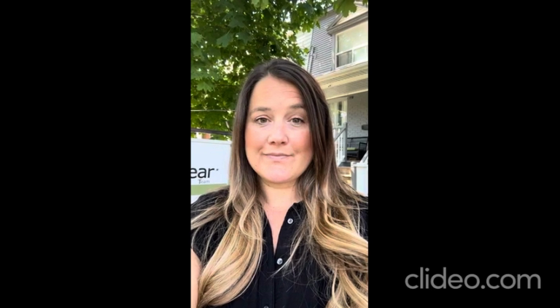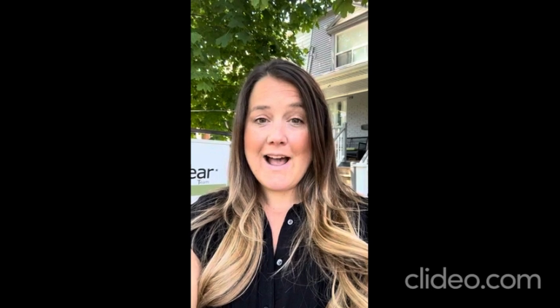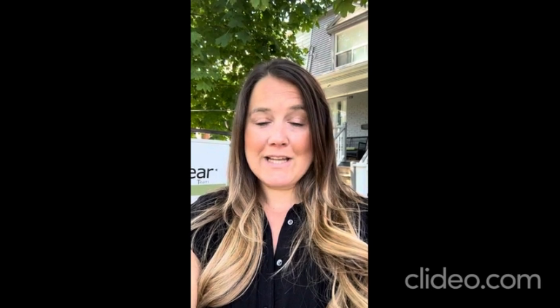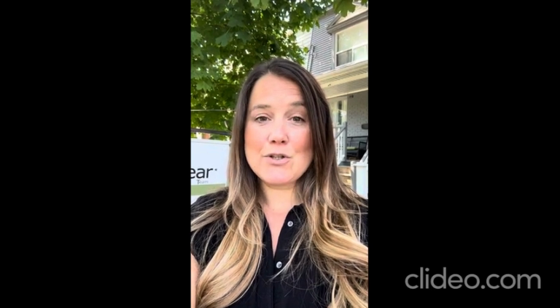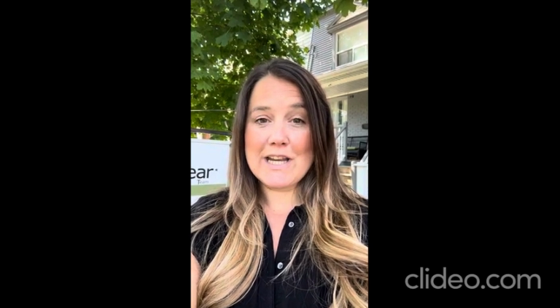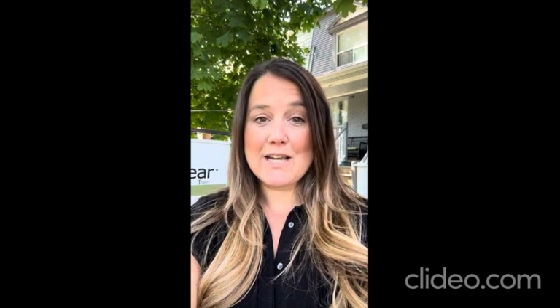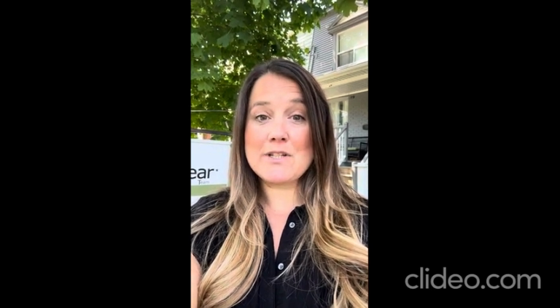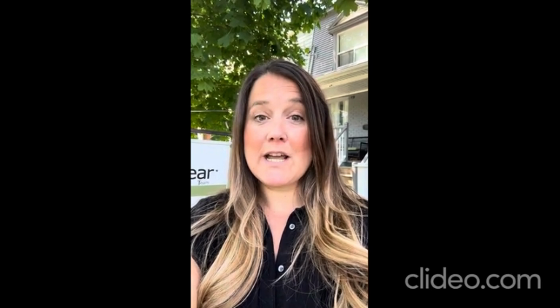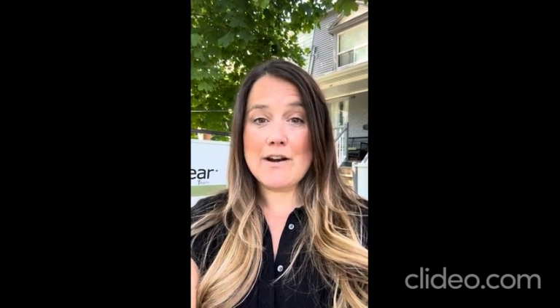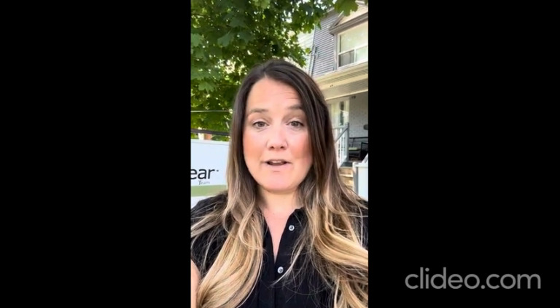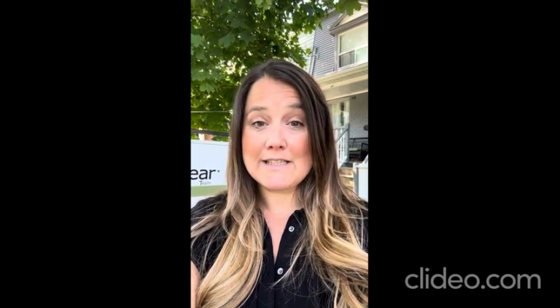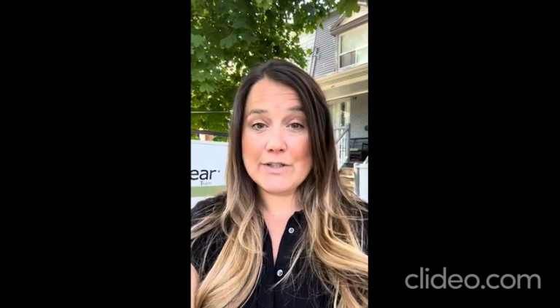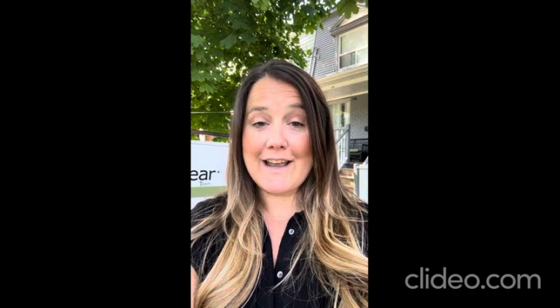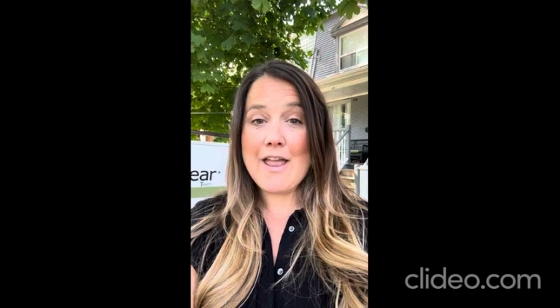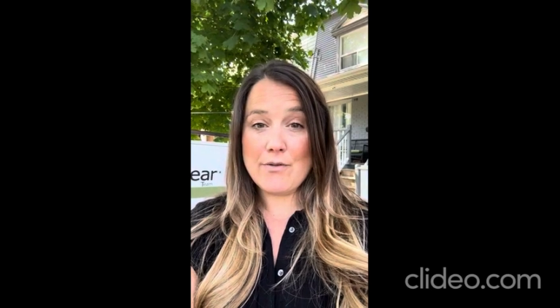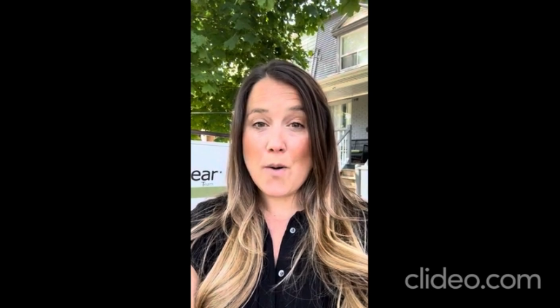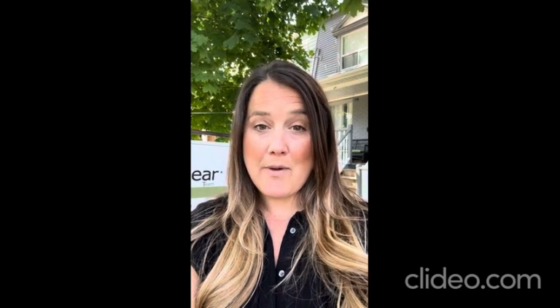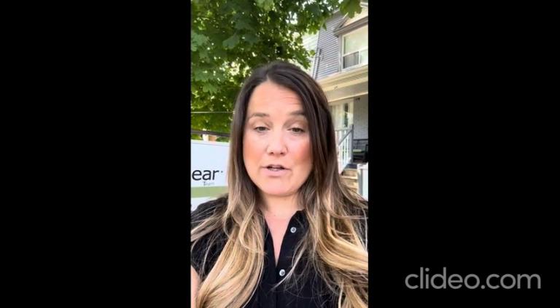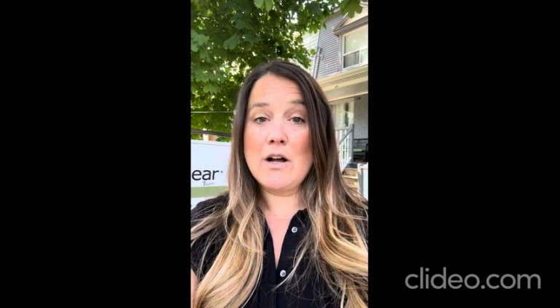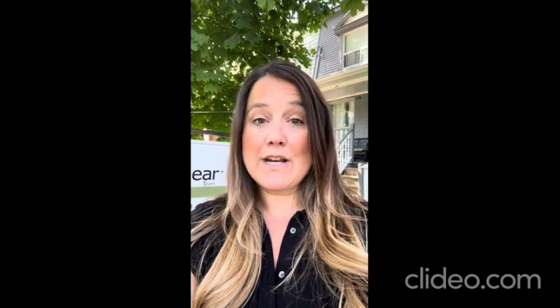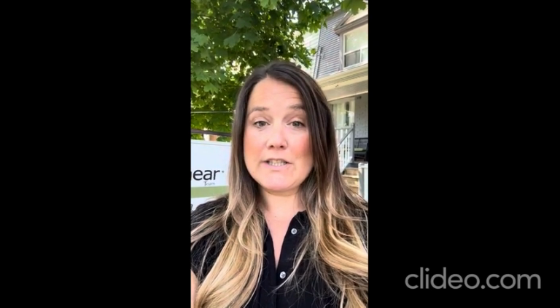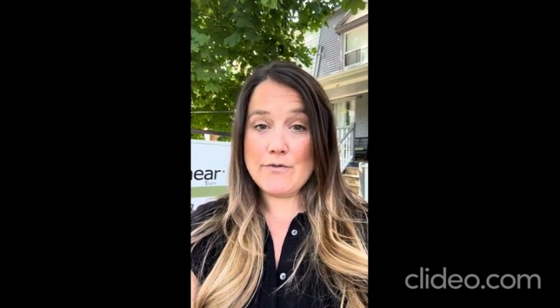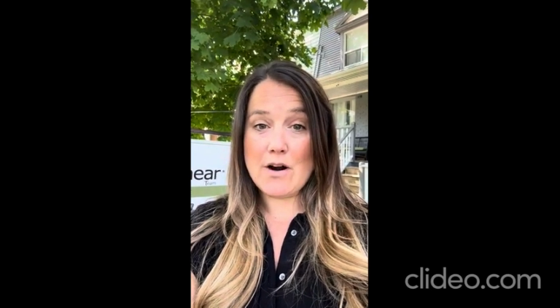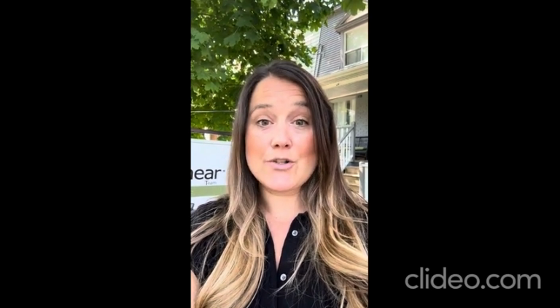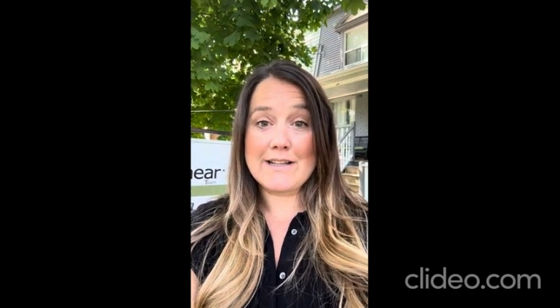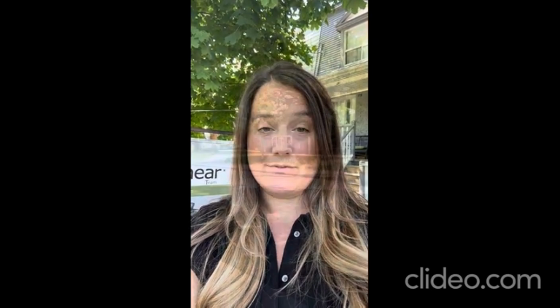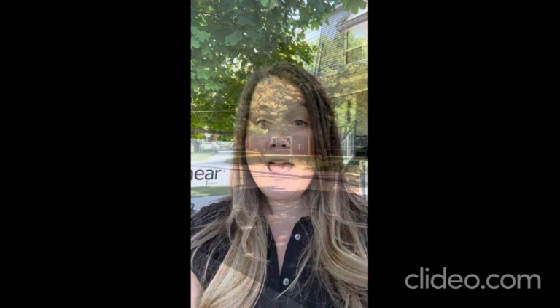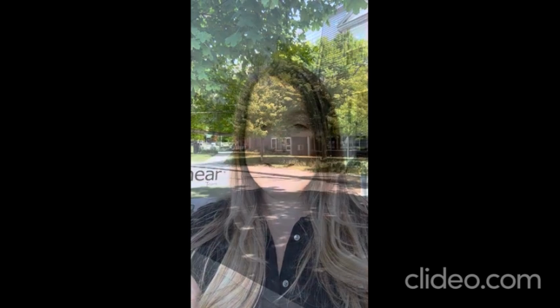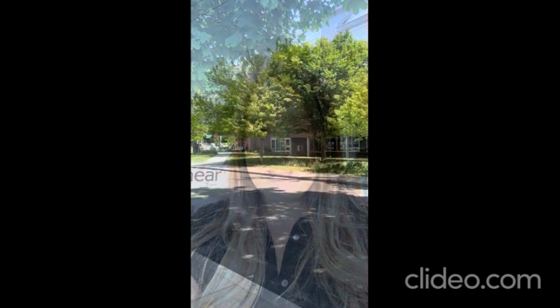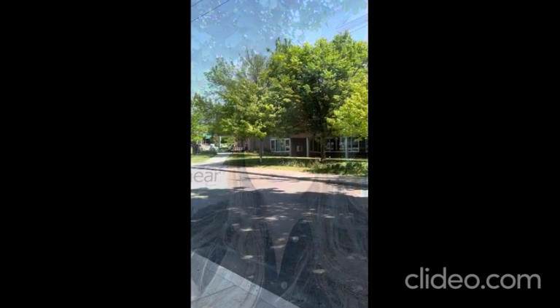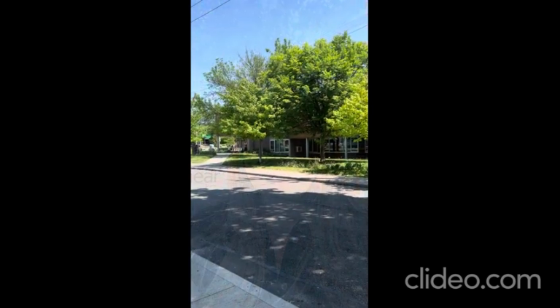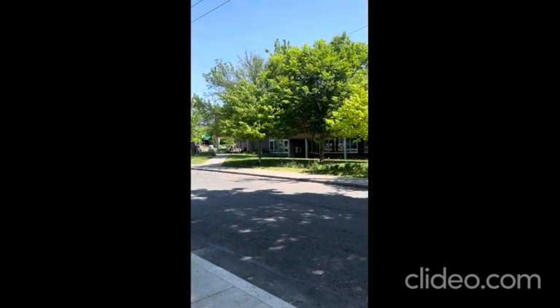Hi, Emily here with the Julie Kinnear Team. I'm just standing outside of our fantastic new listing at 334 Pape Avenue, located just south of Gerrard in trendy Leslieville, and I'd love to take you on a tour.